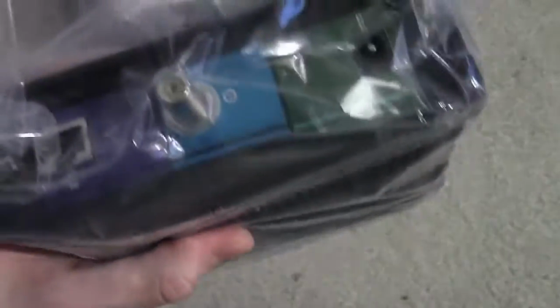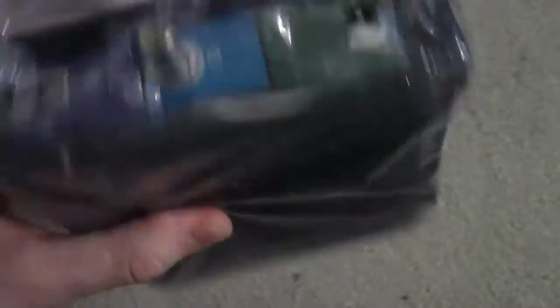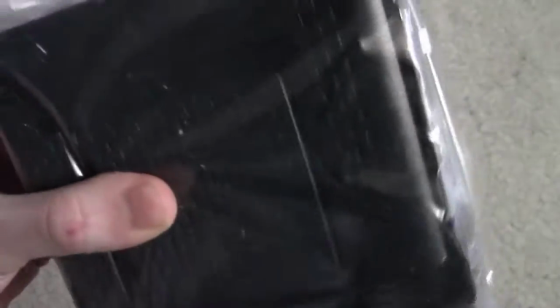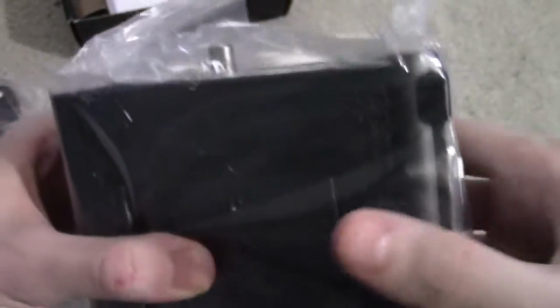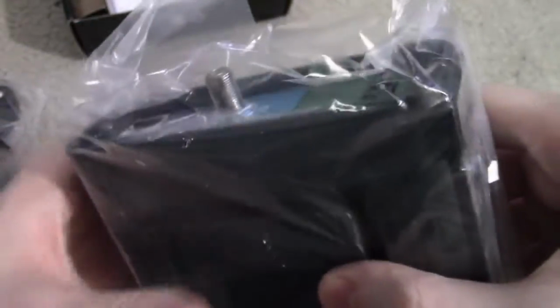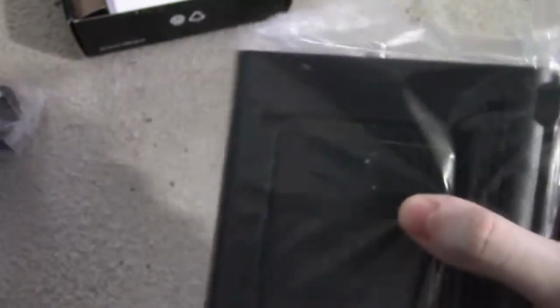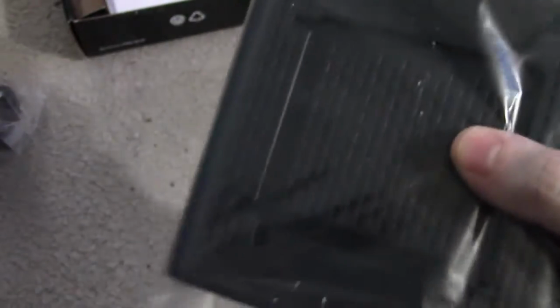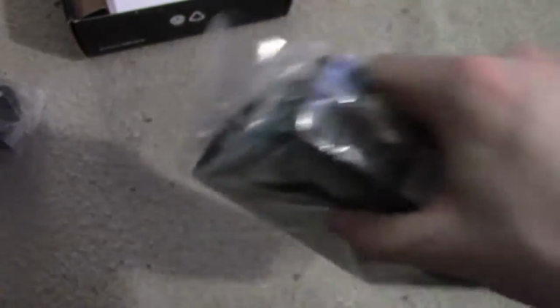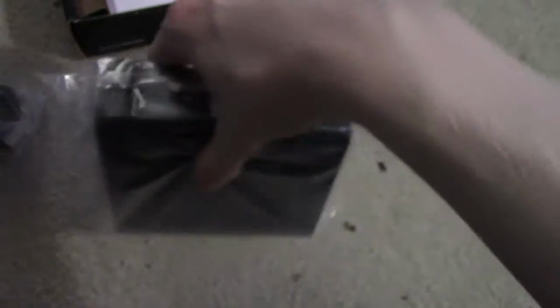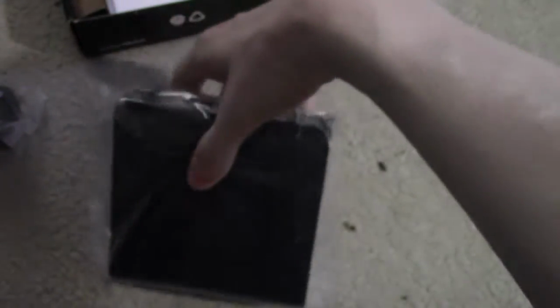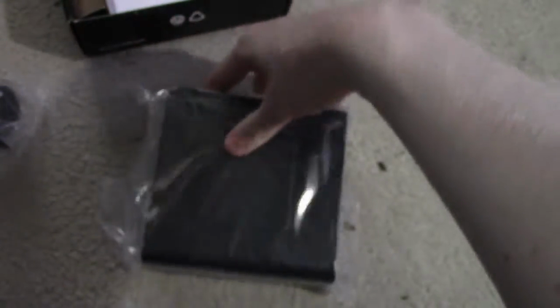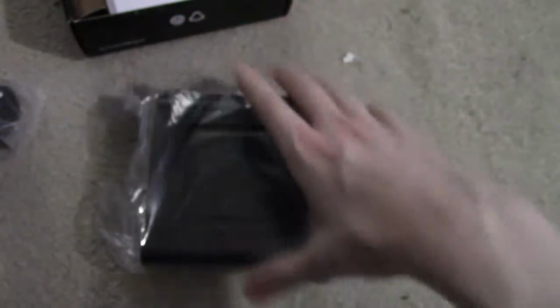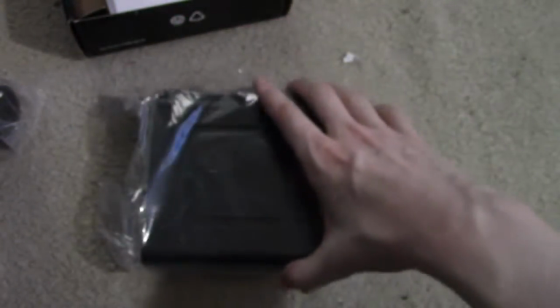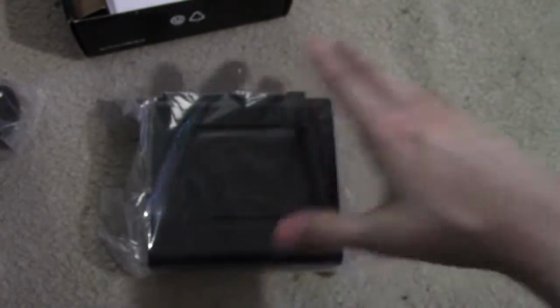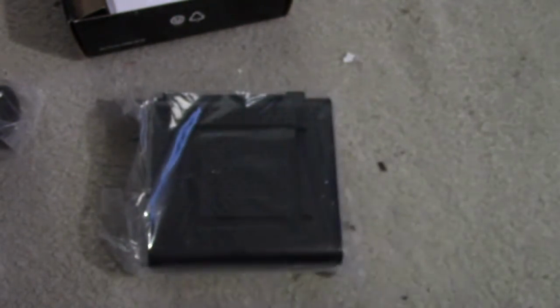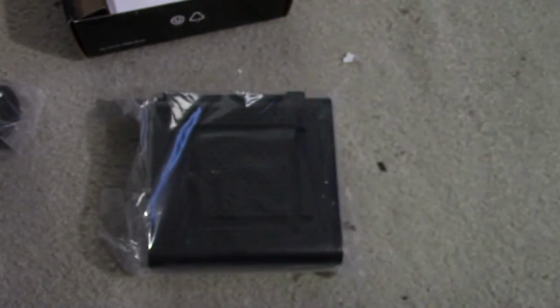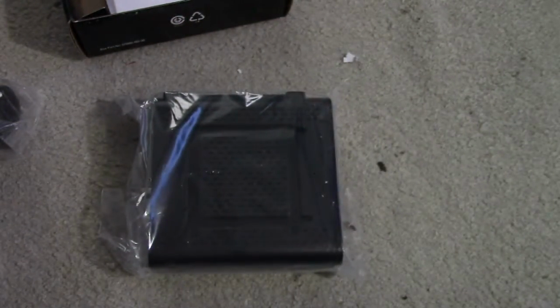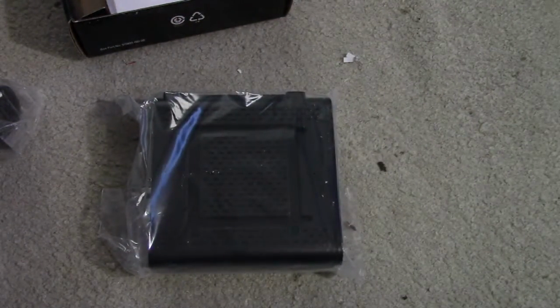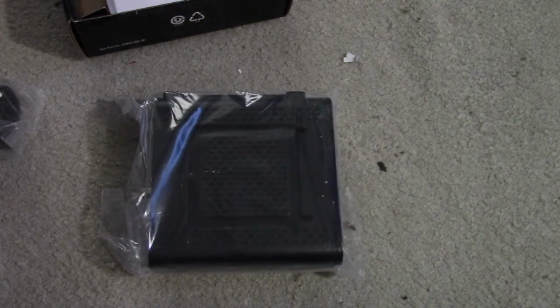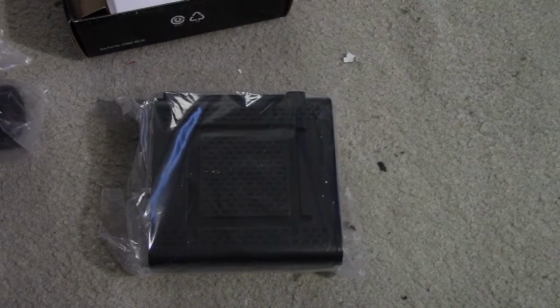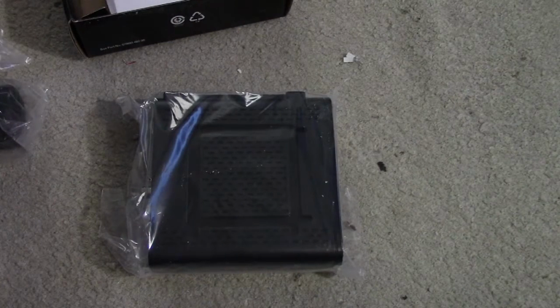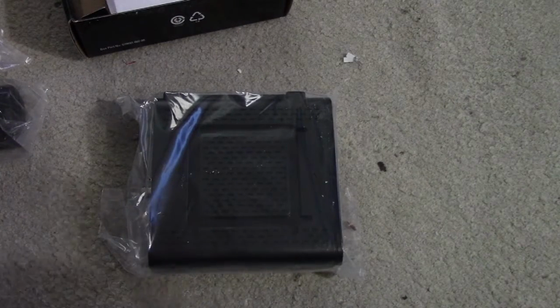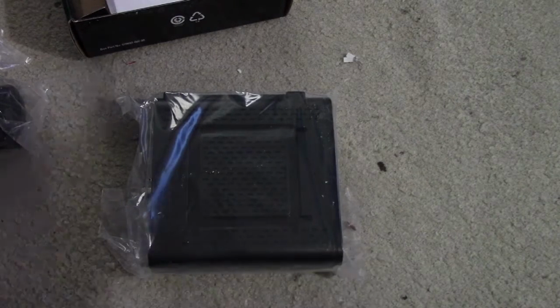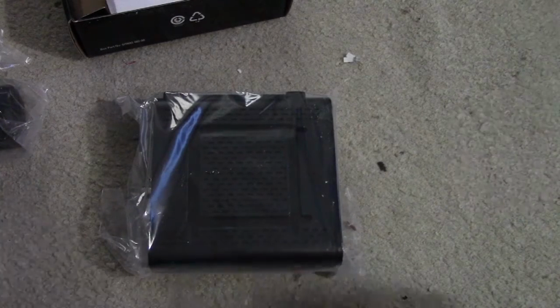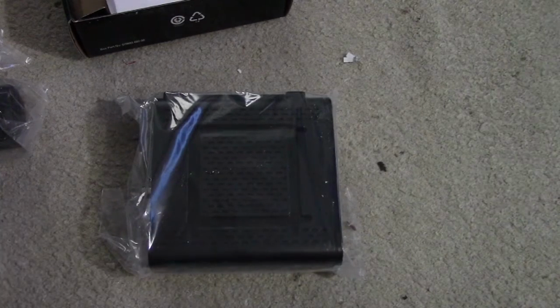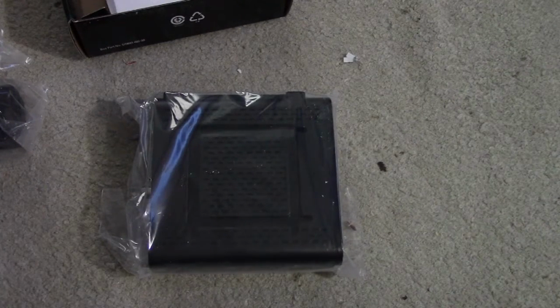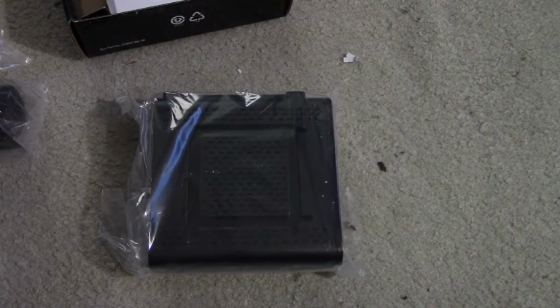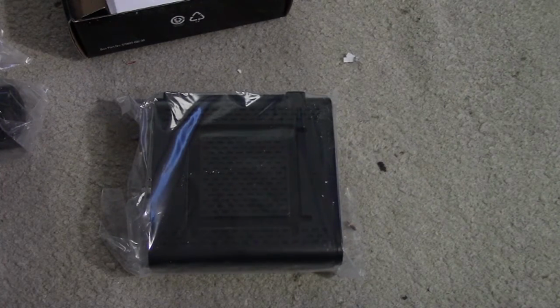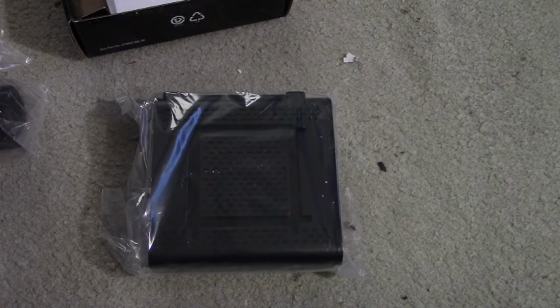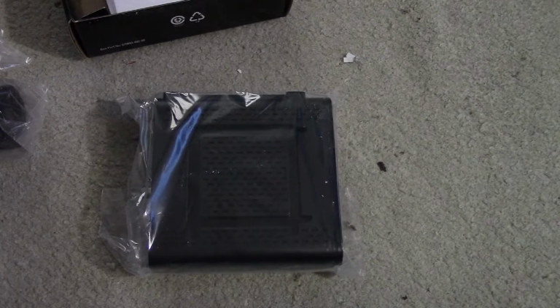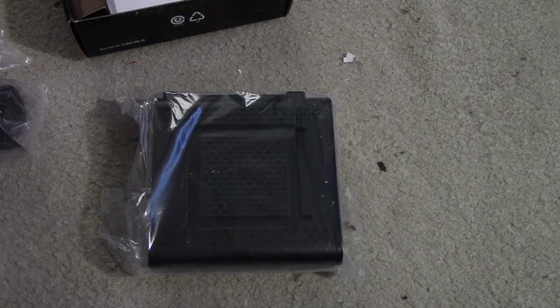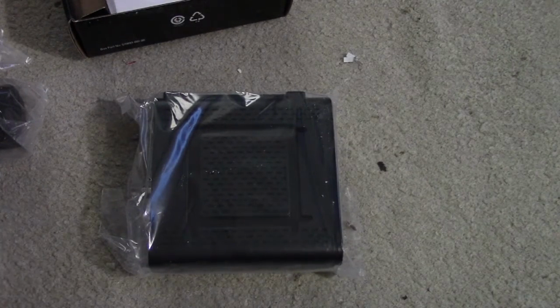So that is basically it for the contents in the box for the SB6121 cable modem. Let's go ahead and see about setting it up and testing out the speeds.